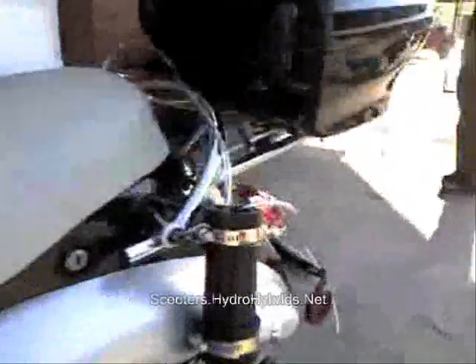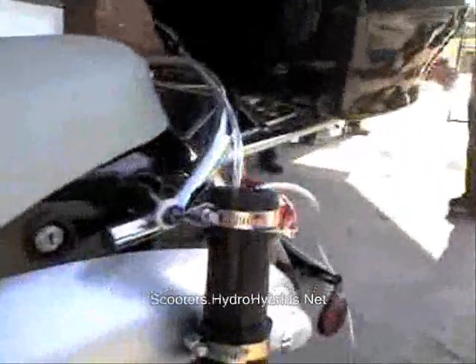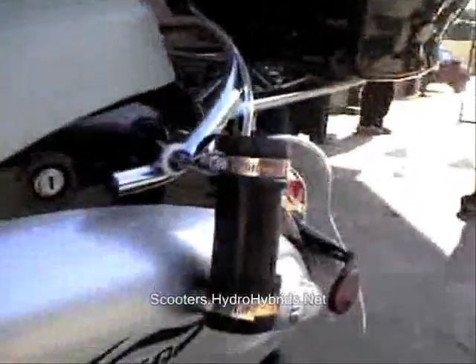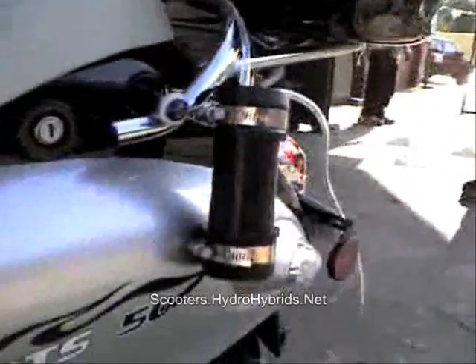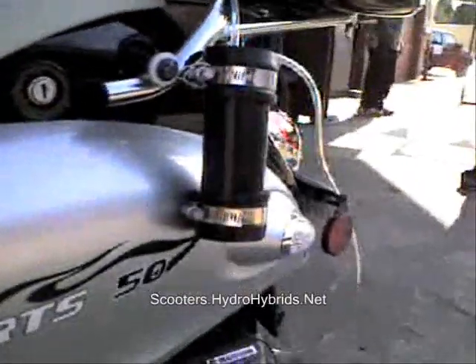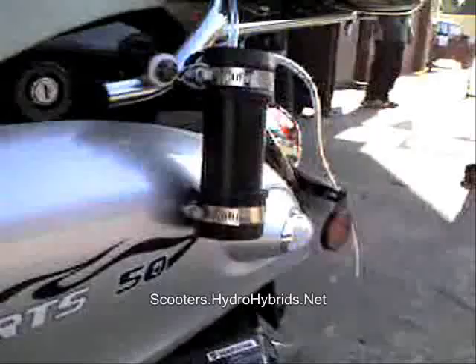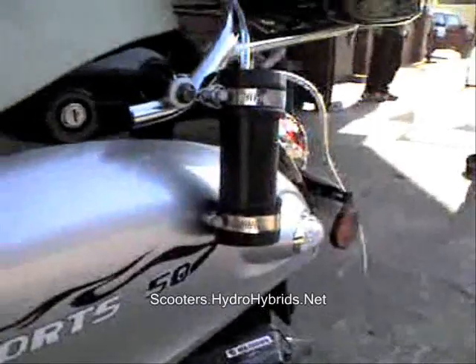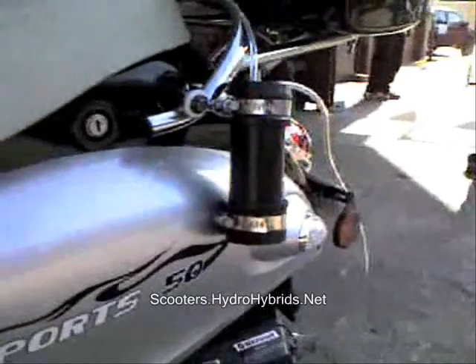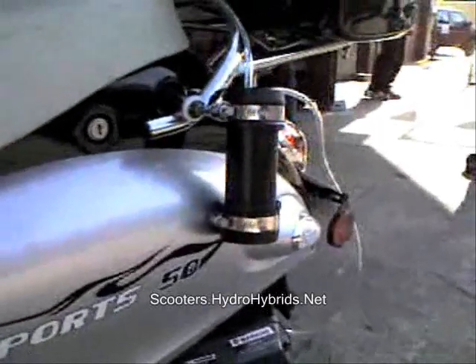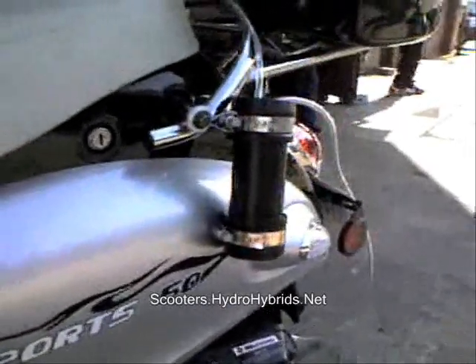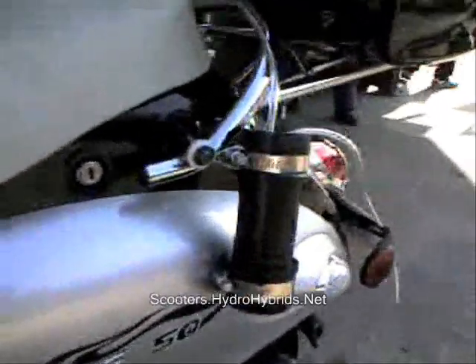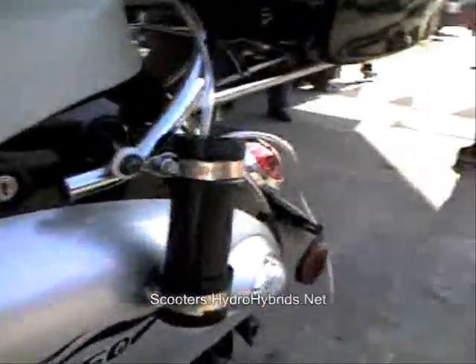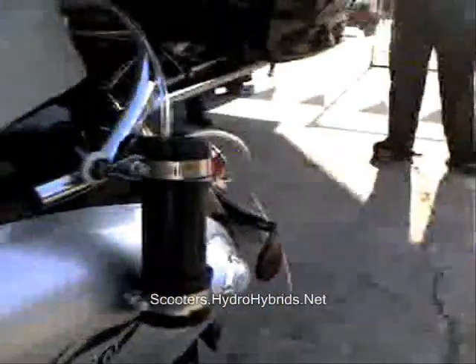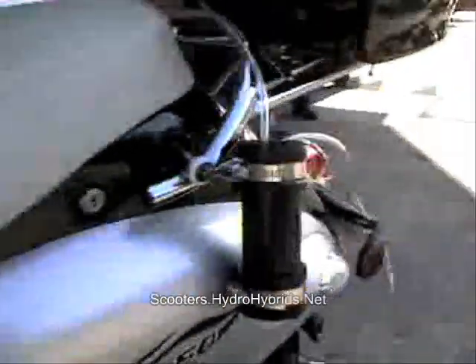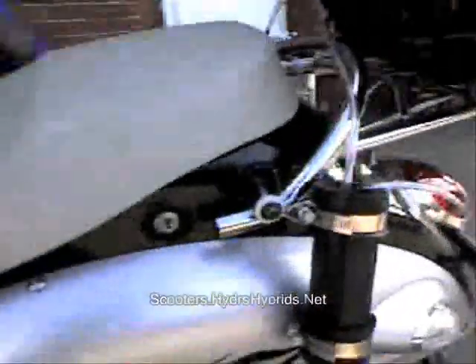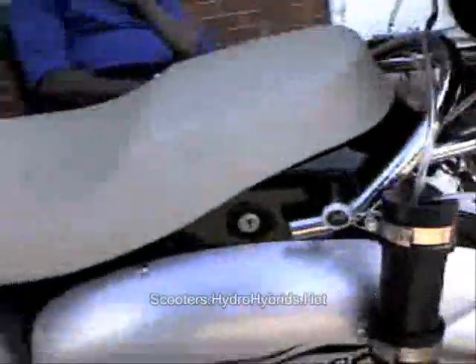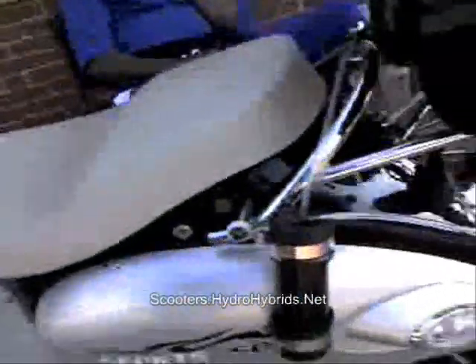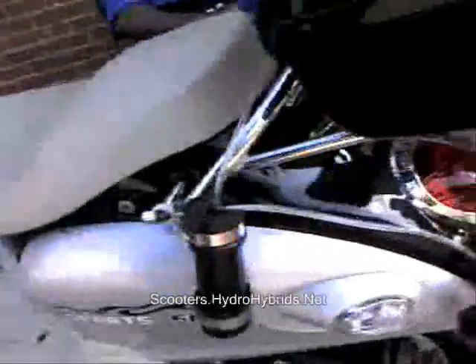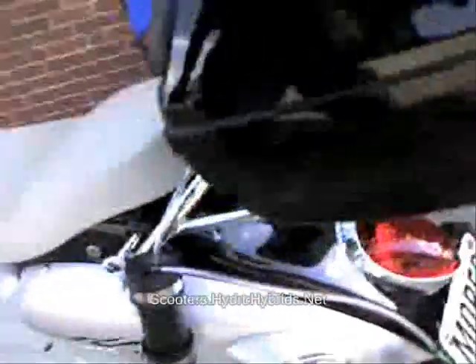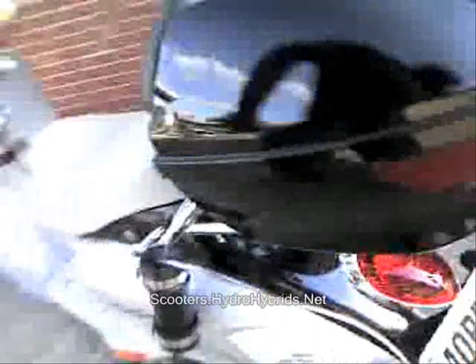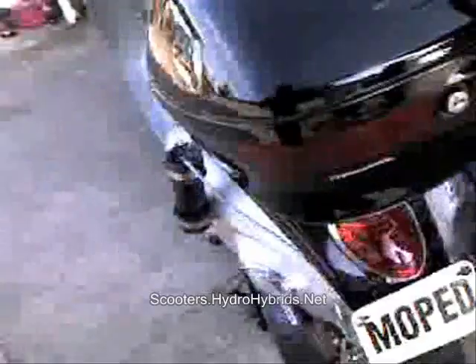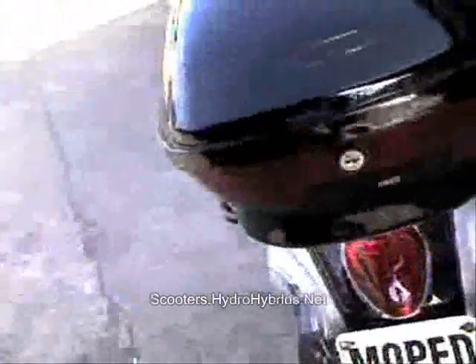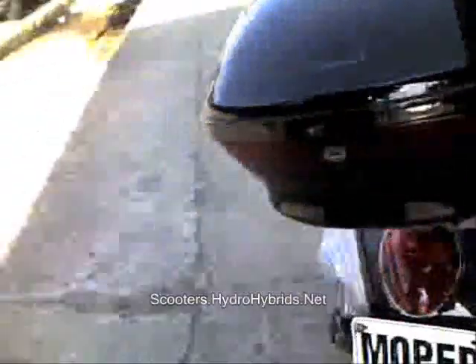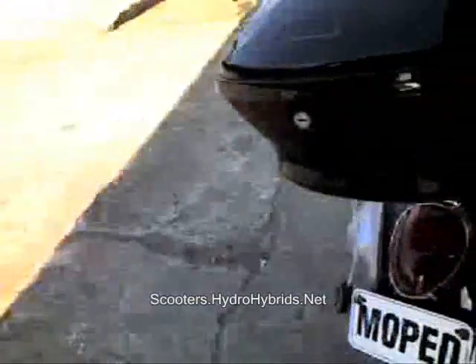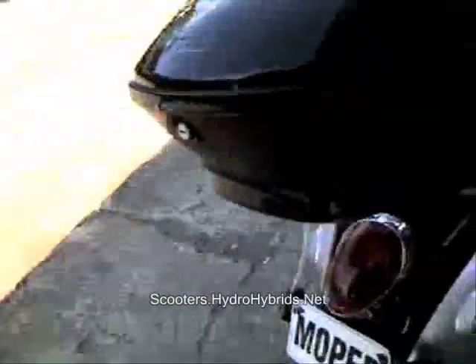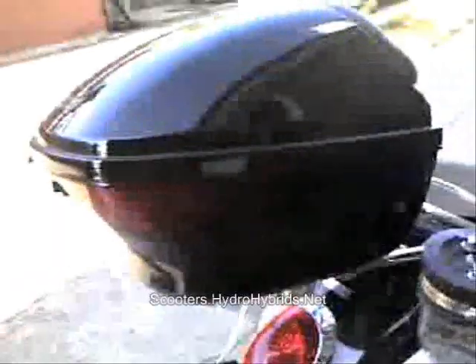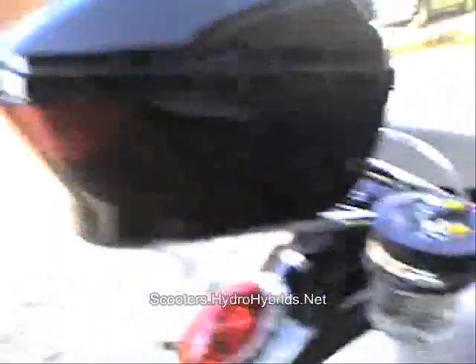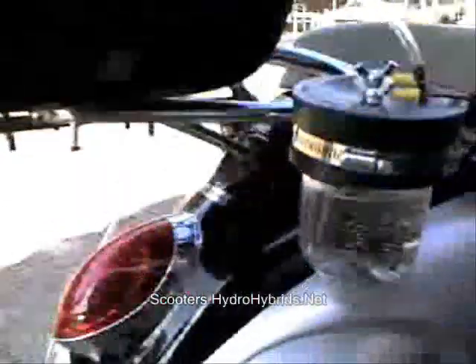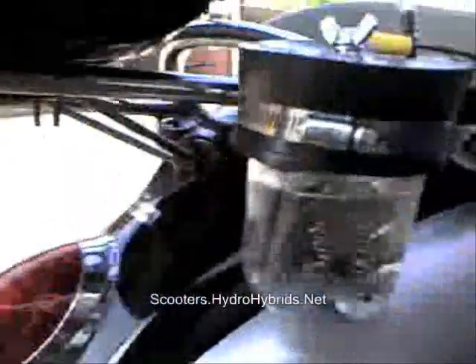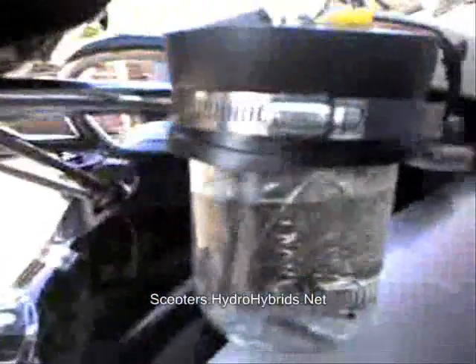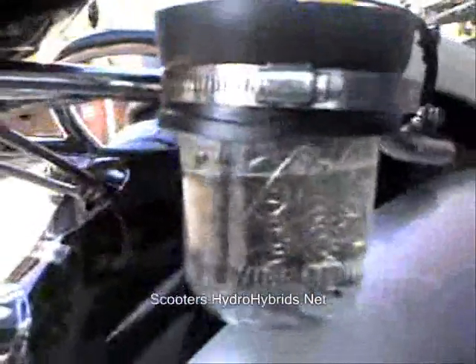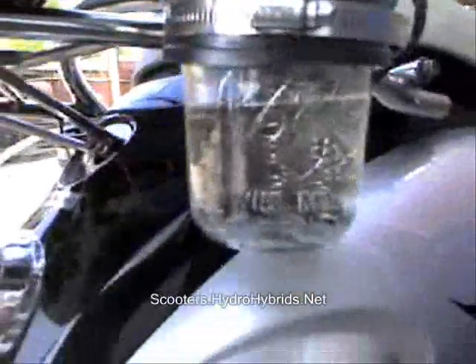This is the production model hydrogen system. And as you can see, a nice clean installation. Hydrogen cell right there.